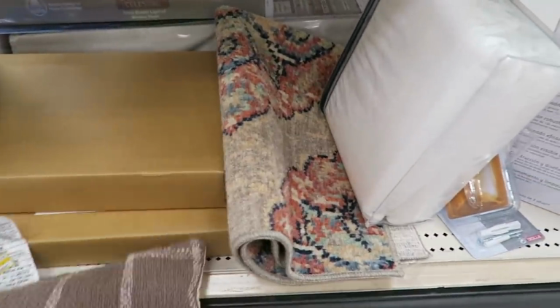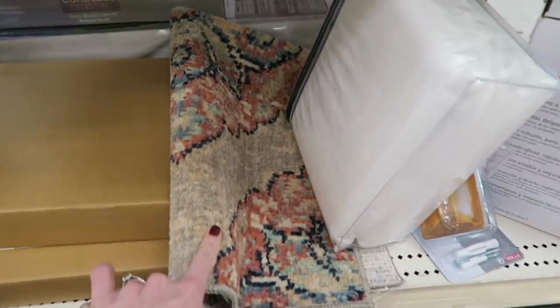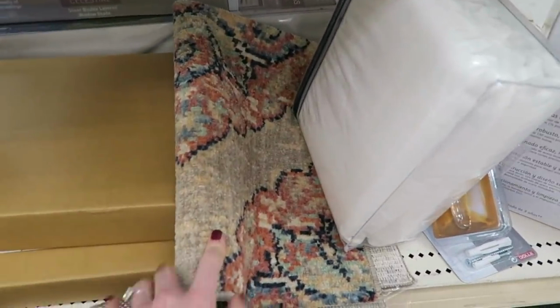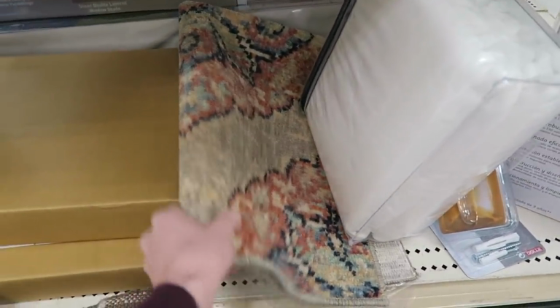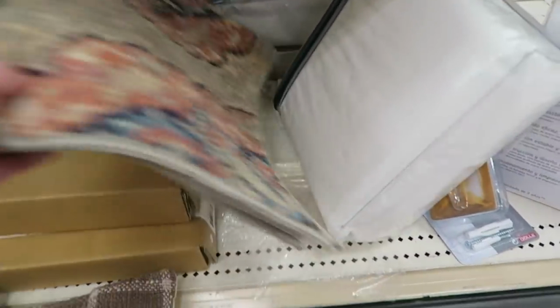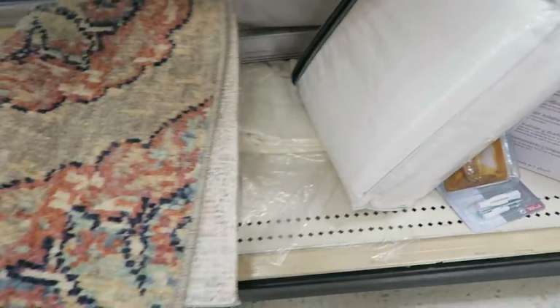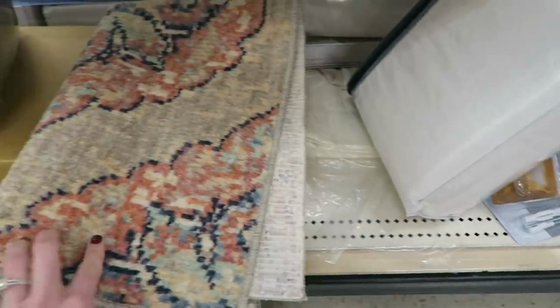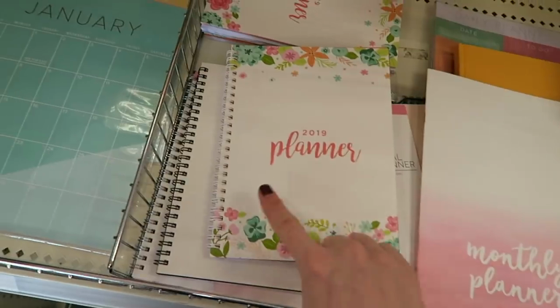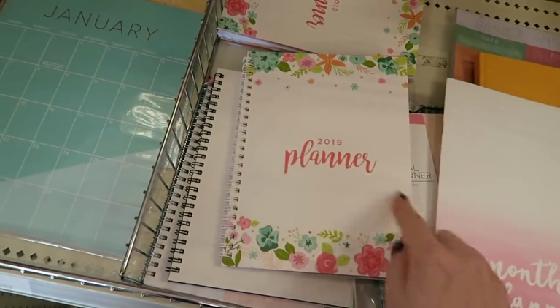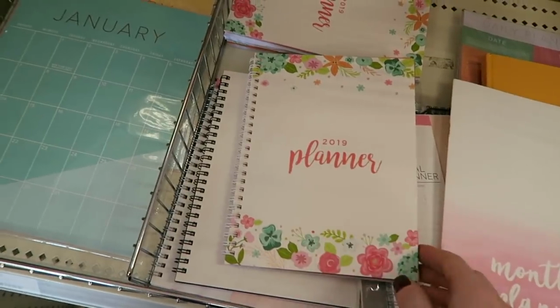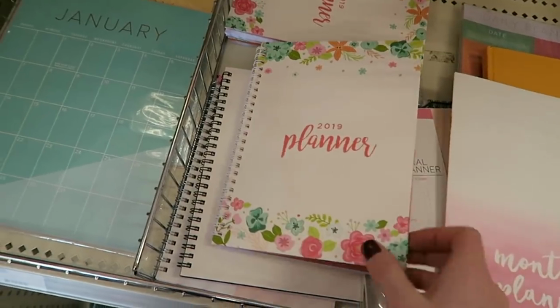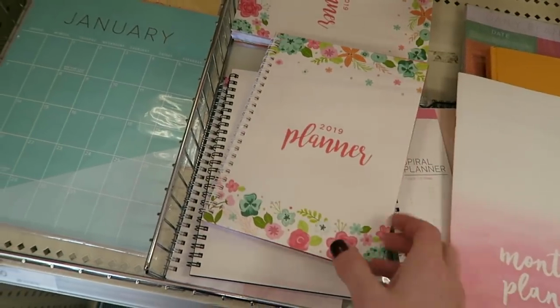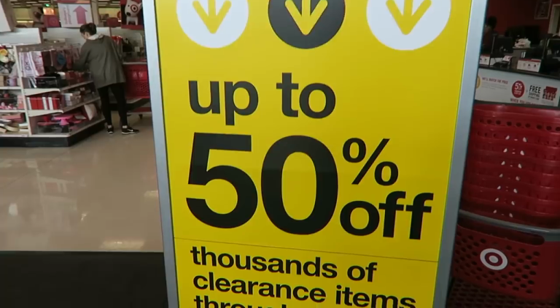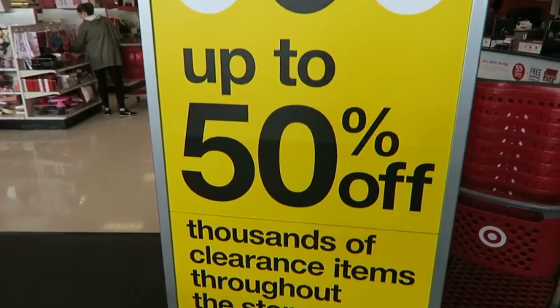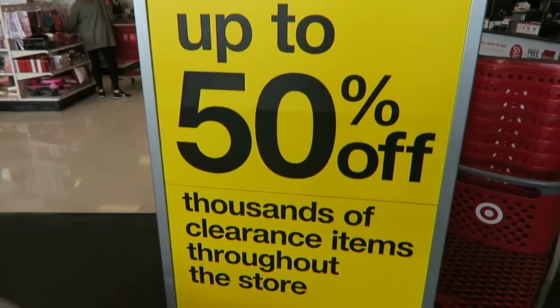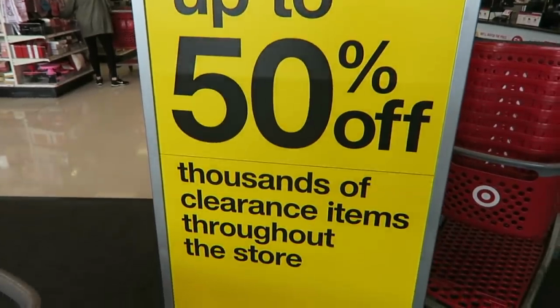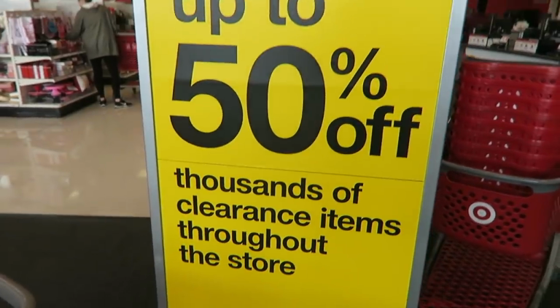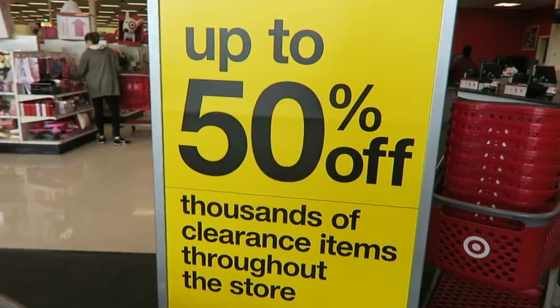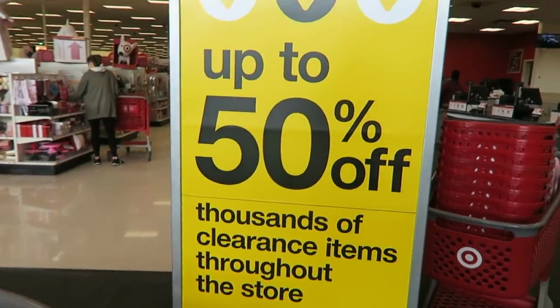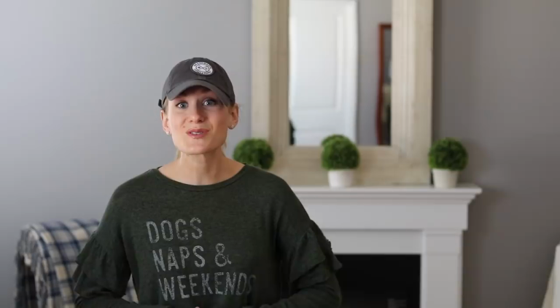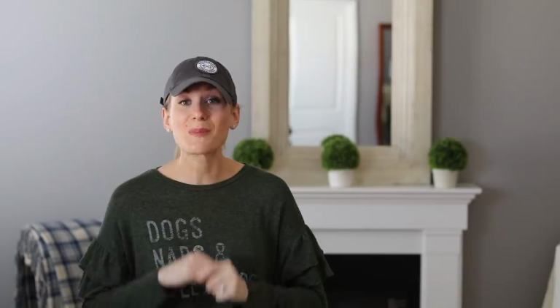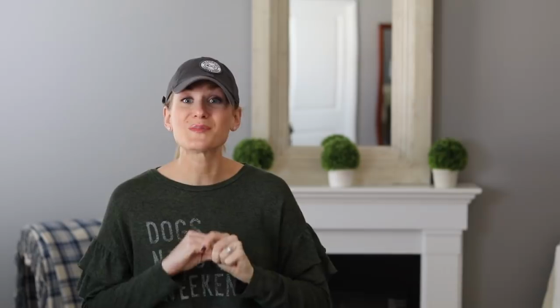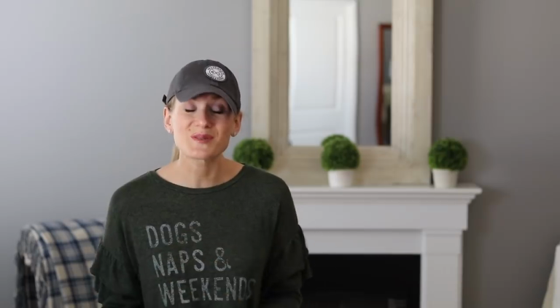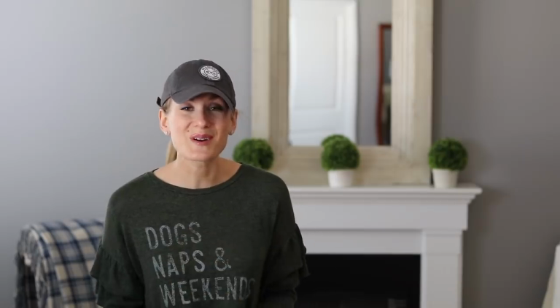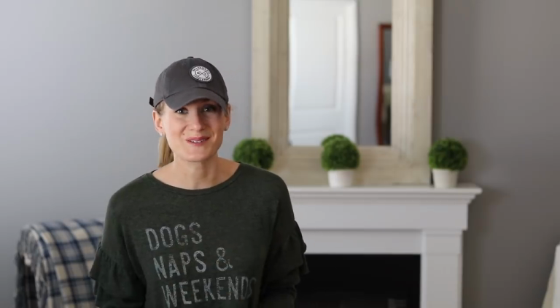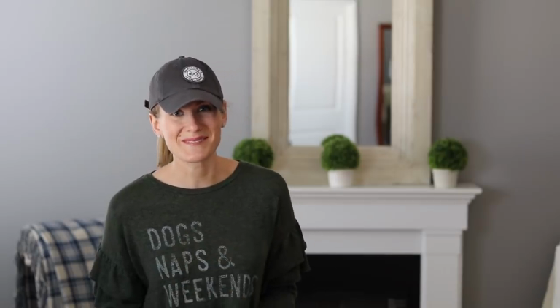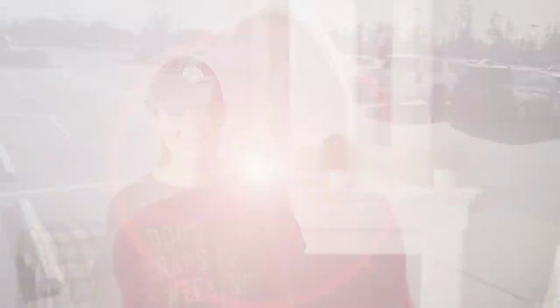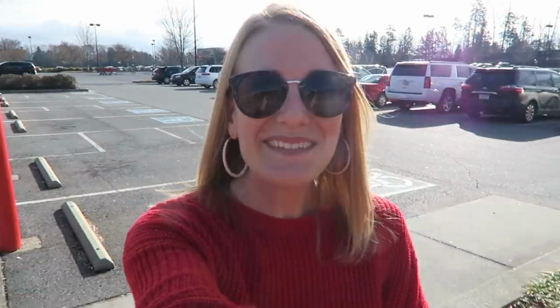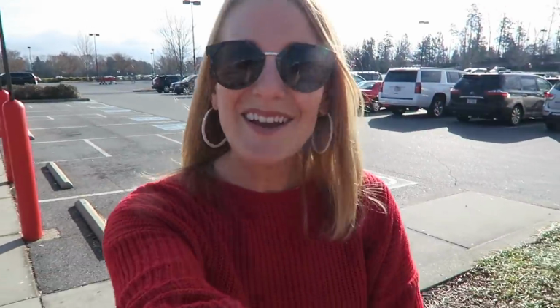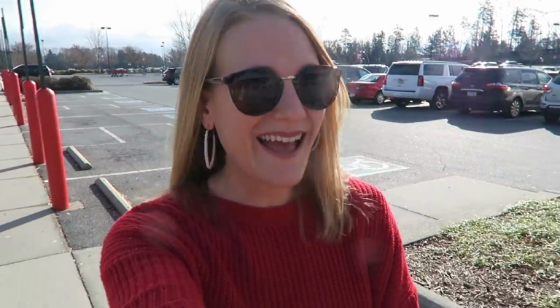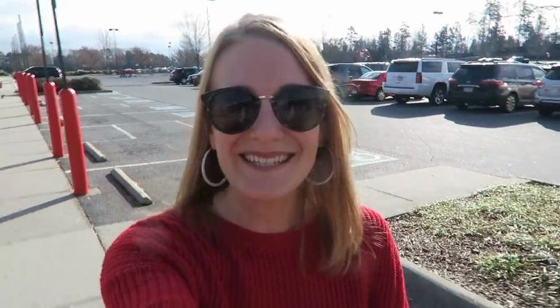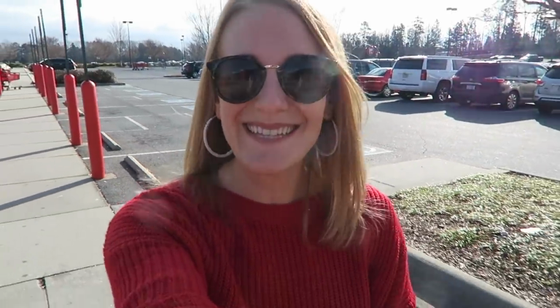There are some amazing deals right now, especially for organization and tons of clearance. You can scoop up some super scores. It's Target time — let's do this.